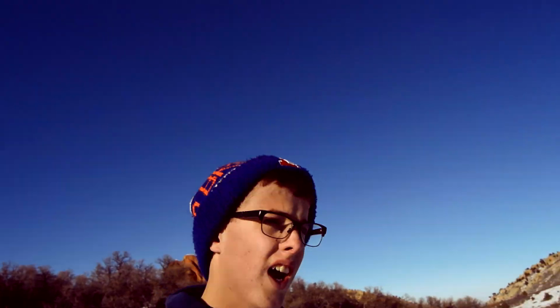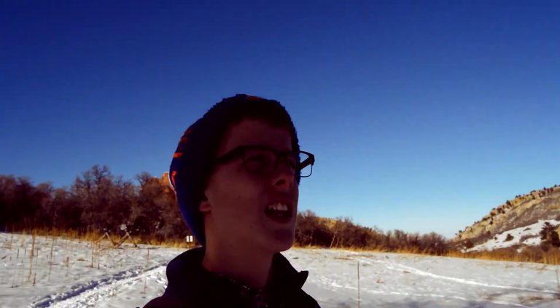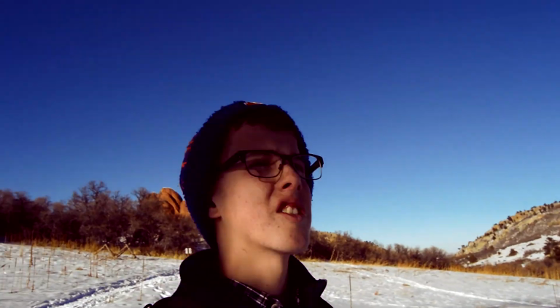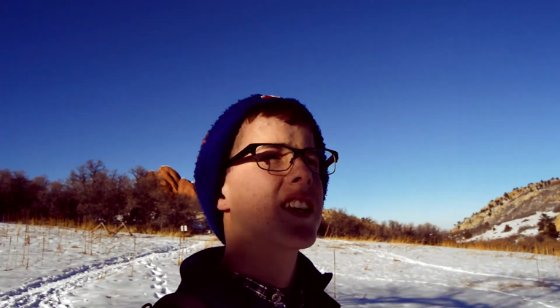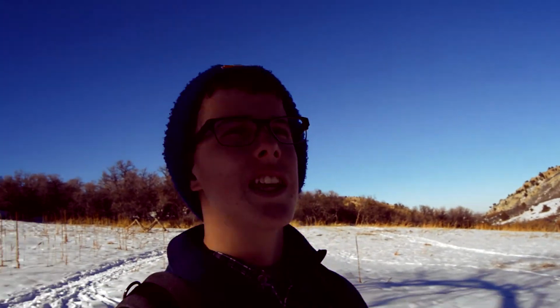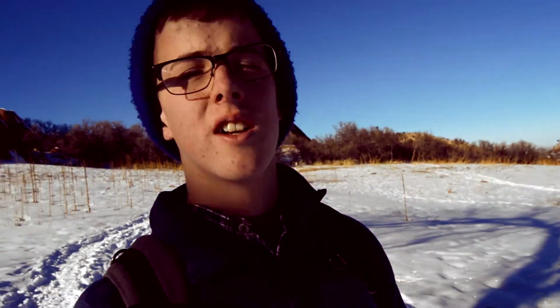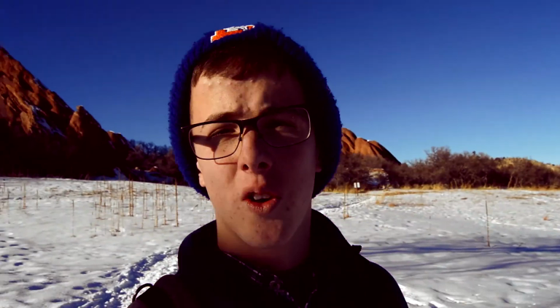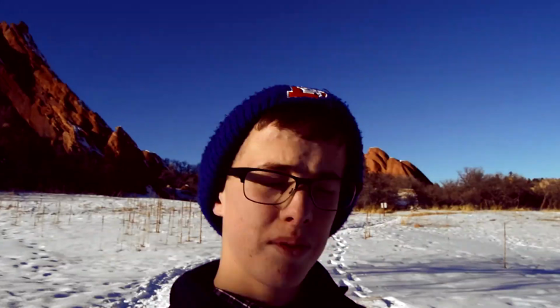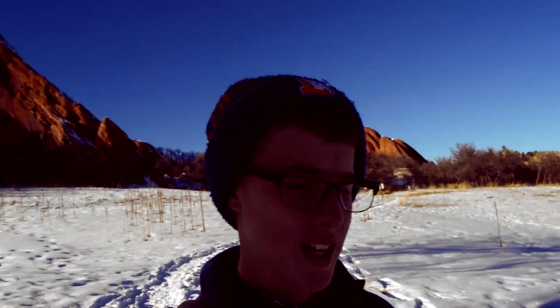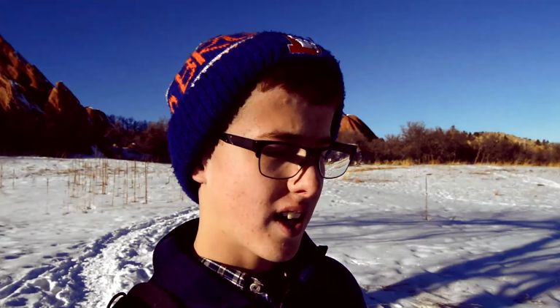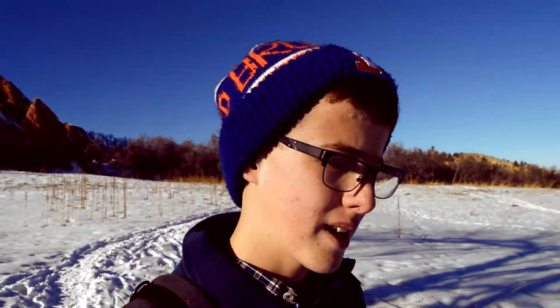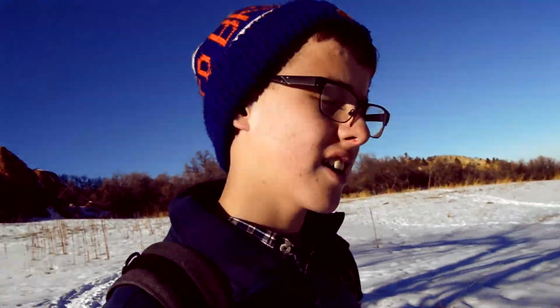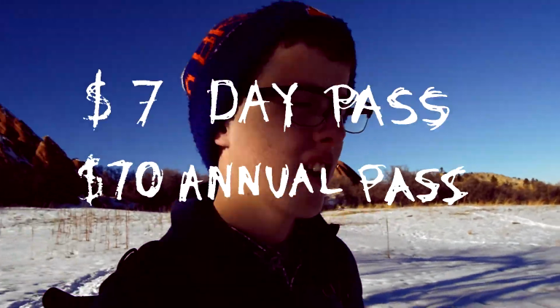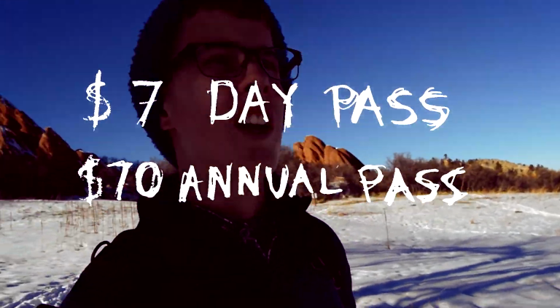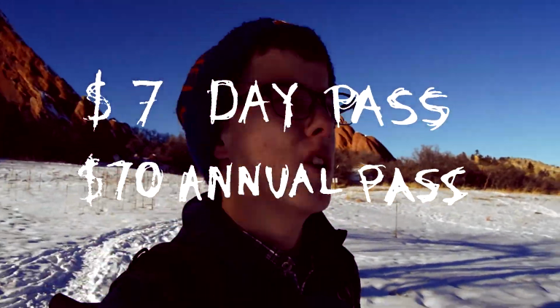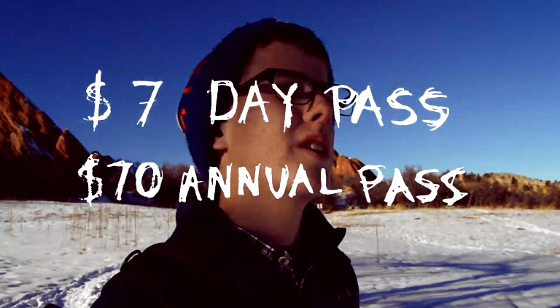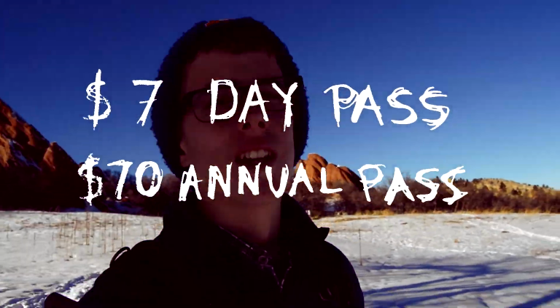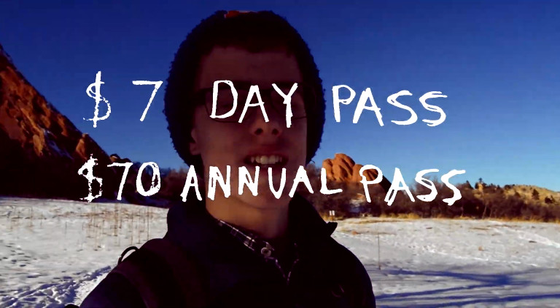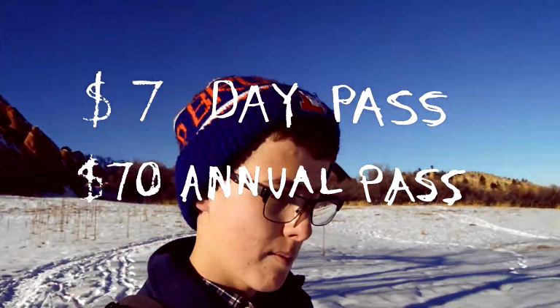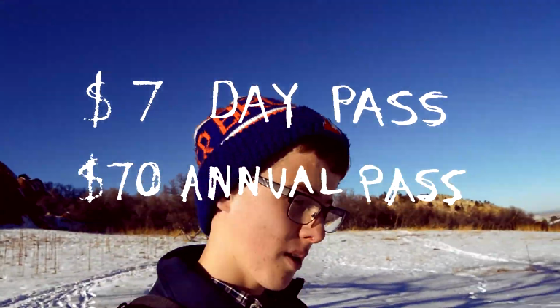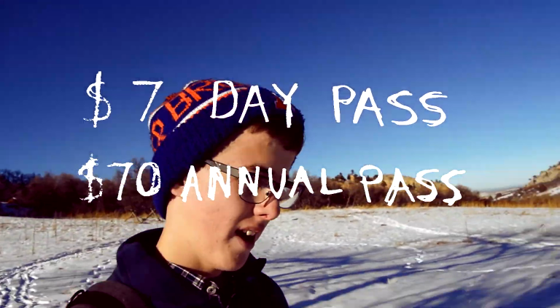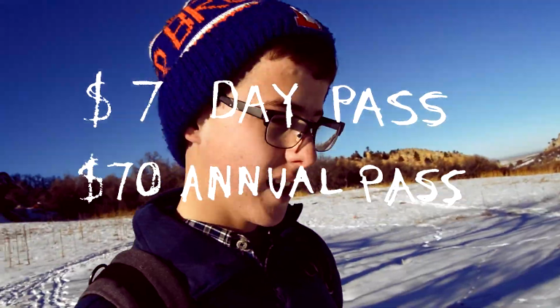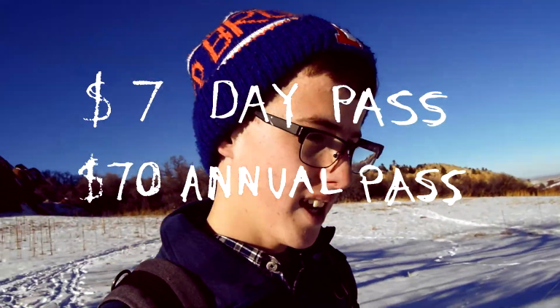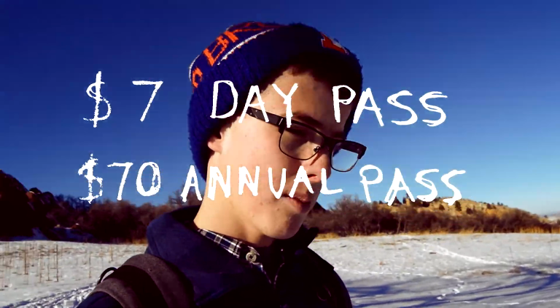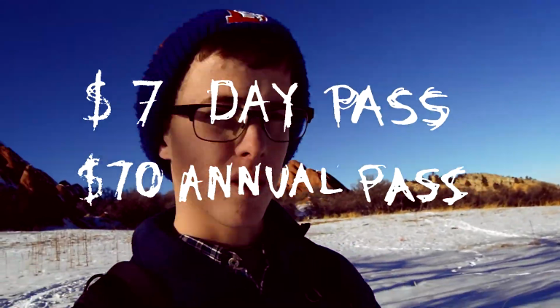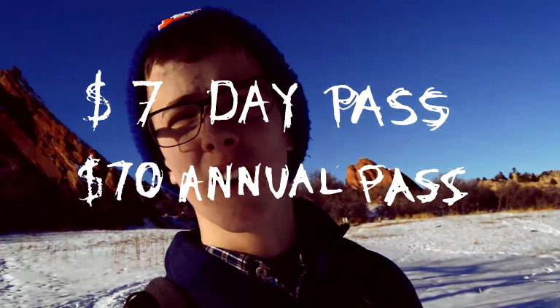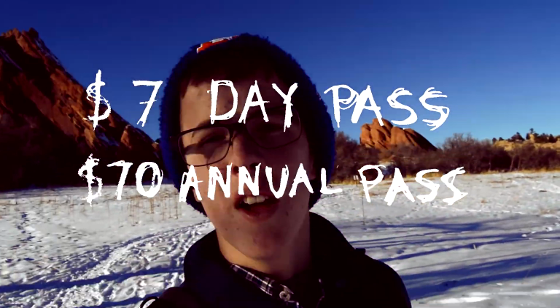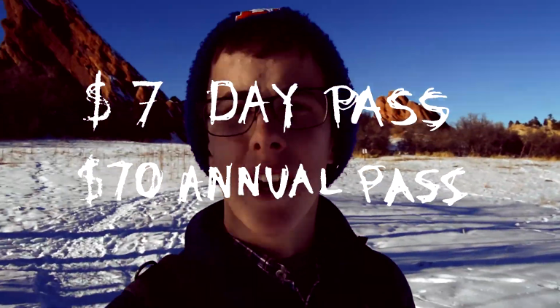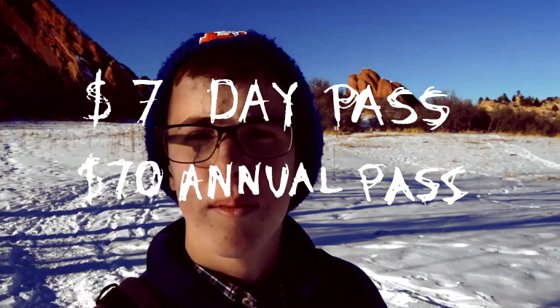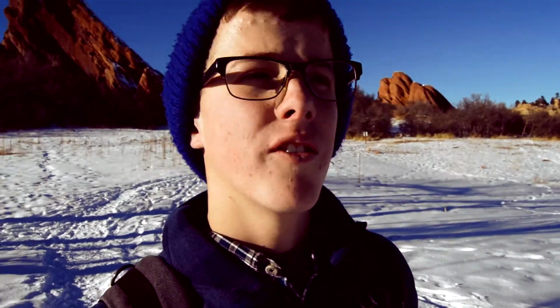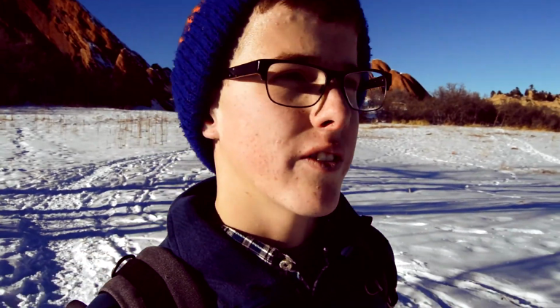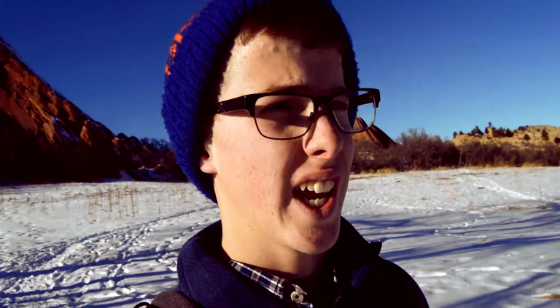A little side note: if you are planning on coming out here, you will need a state park pass to get into the park, or pay a small fee for the day.